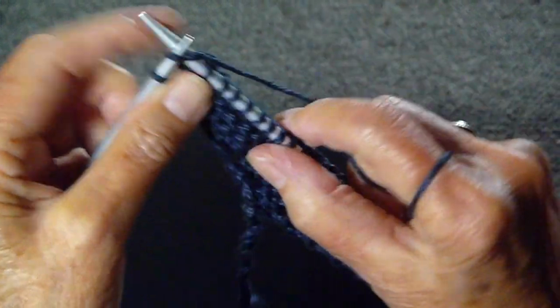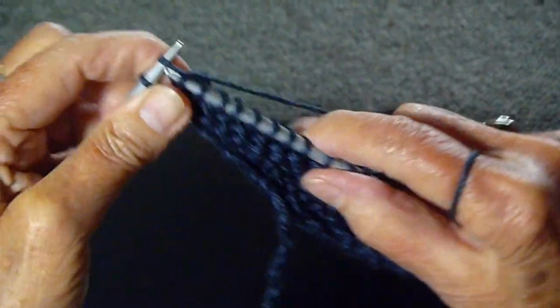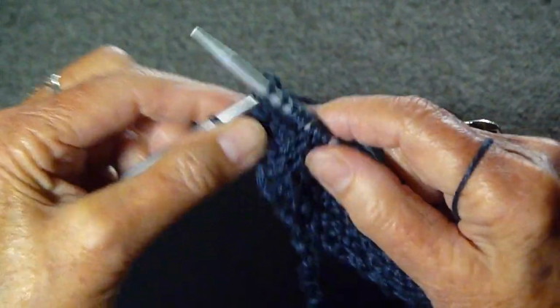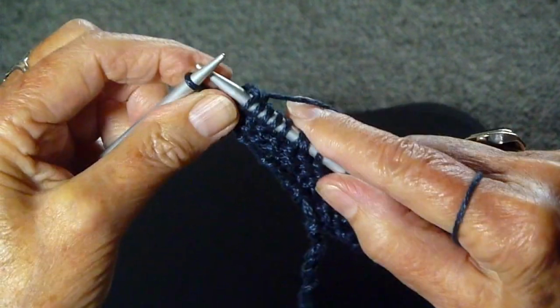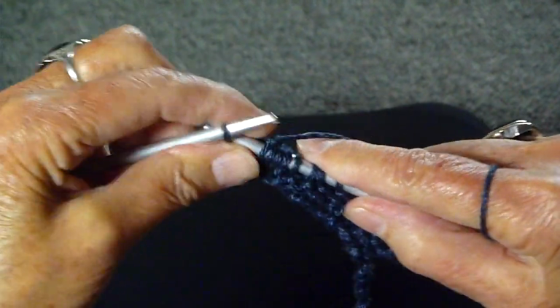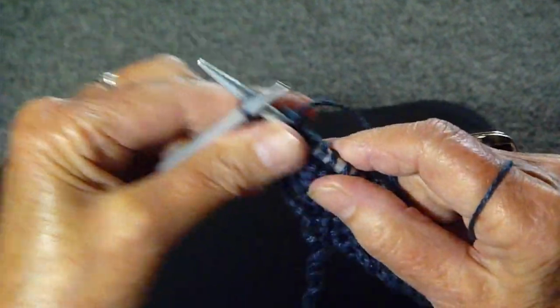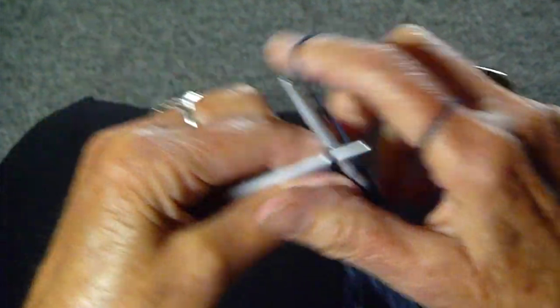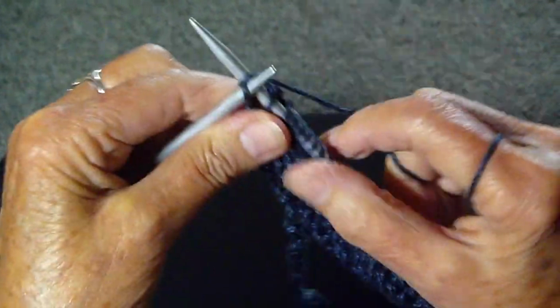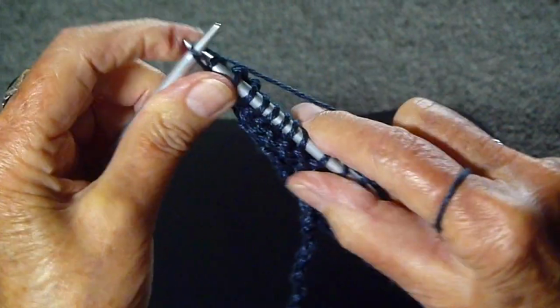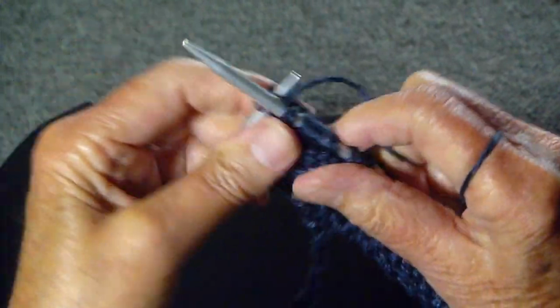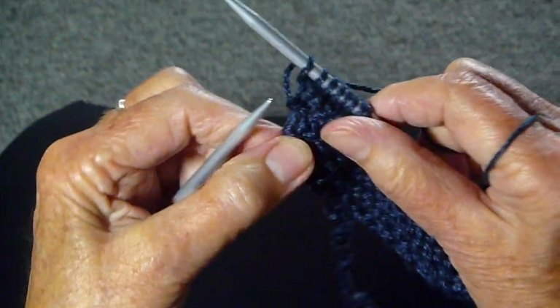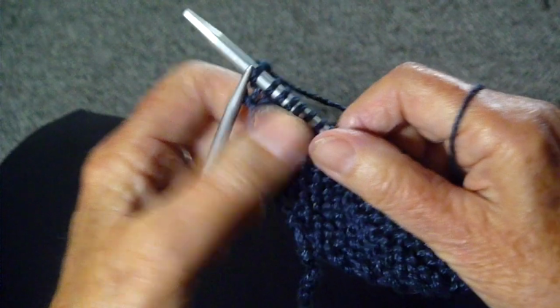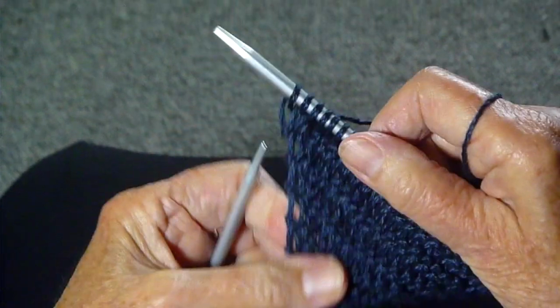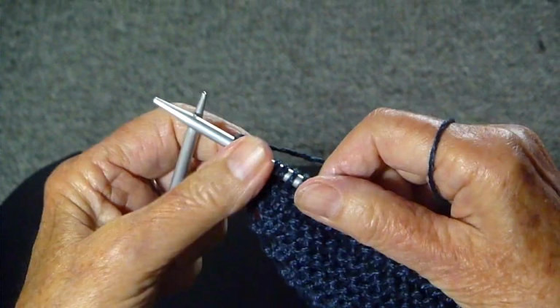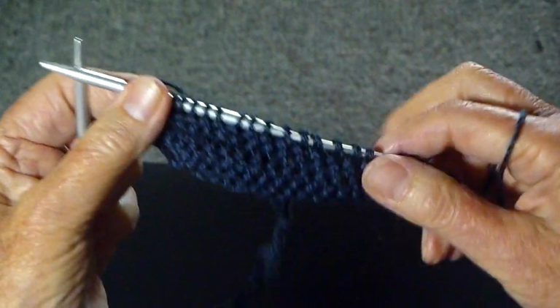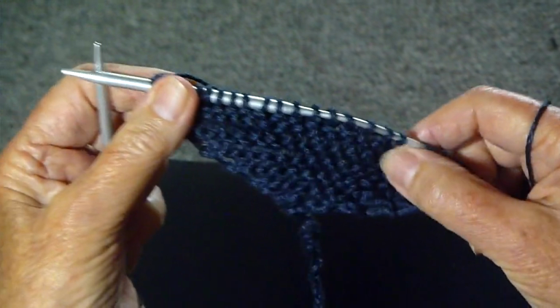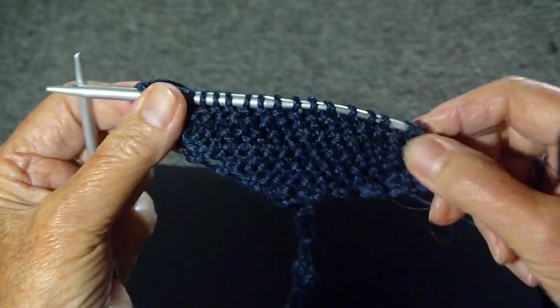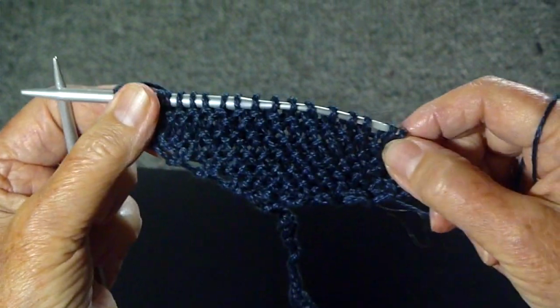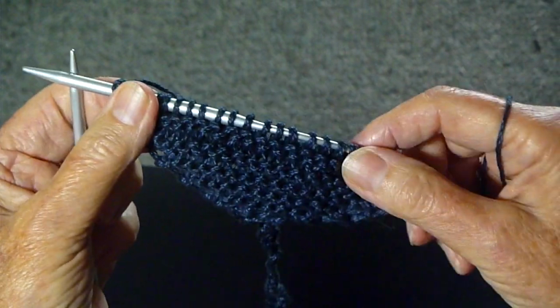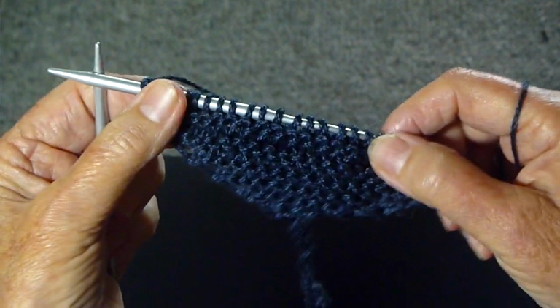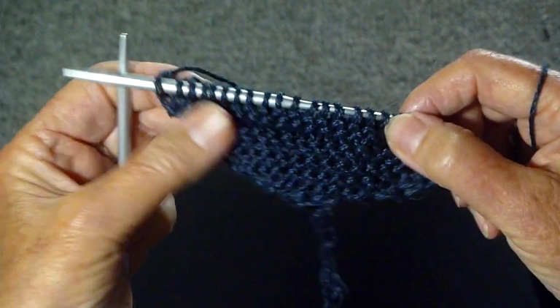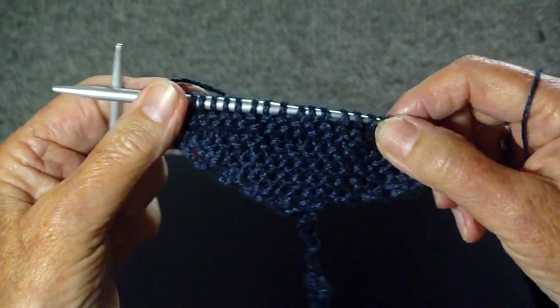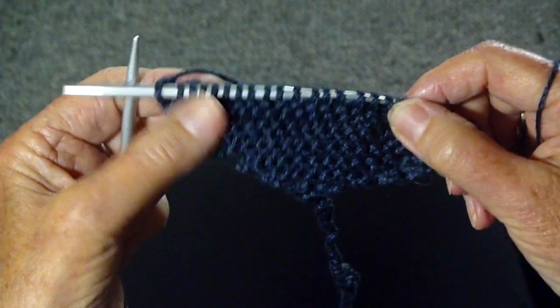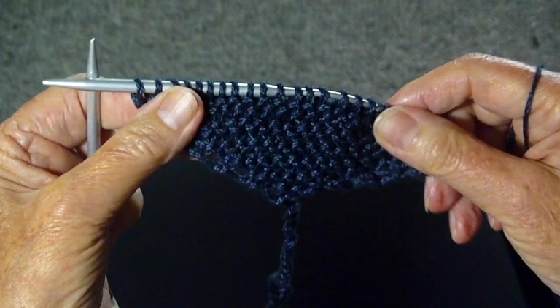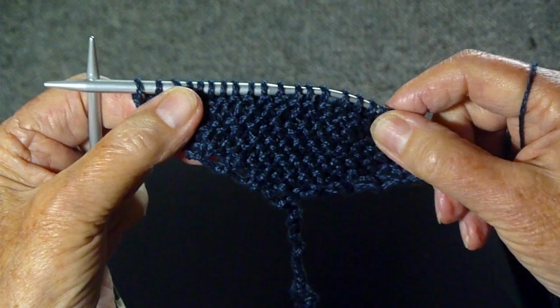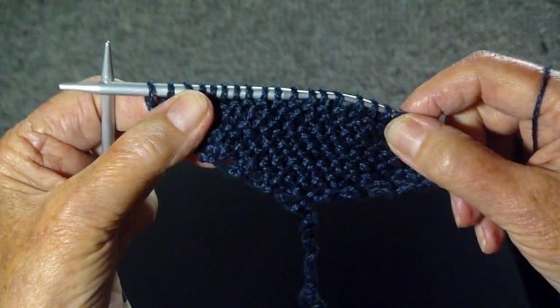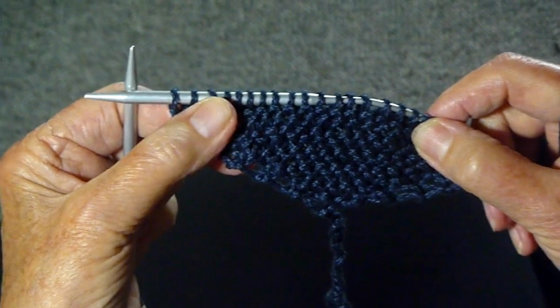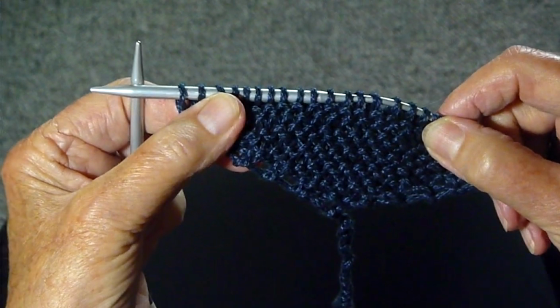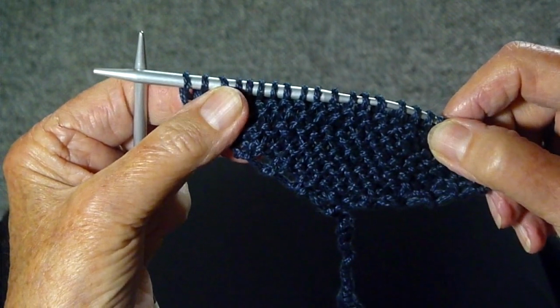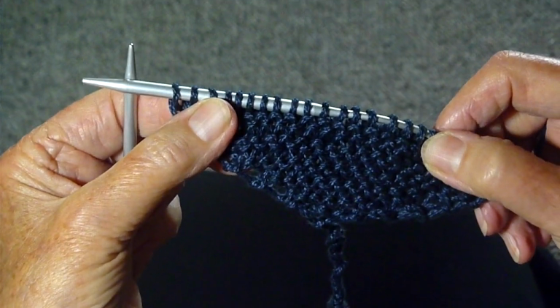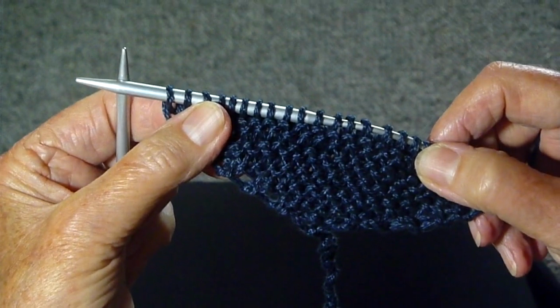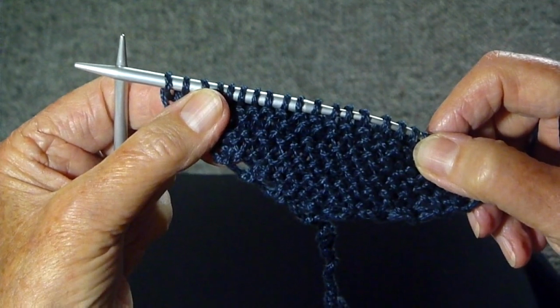On the last stitch, I always knit through the back, just to make it tighter, and that's it. Just keep knitting until you get to the length that you want, and I'll meet you back here then.